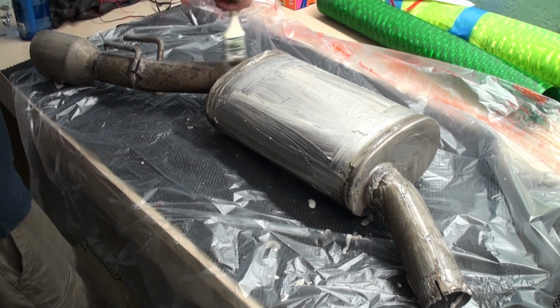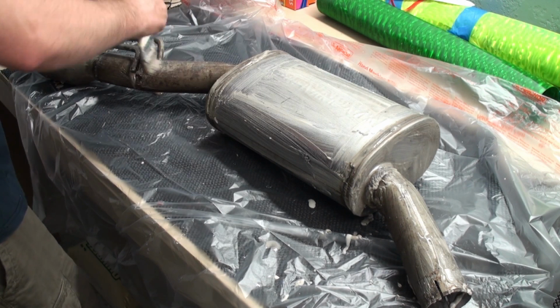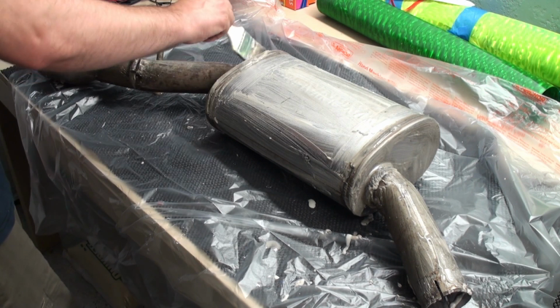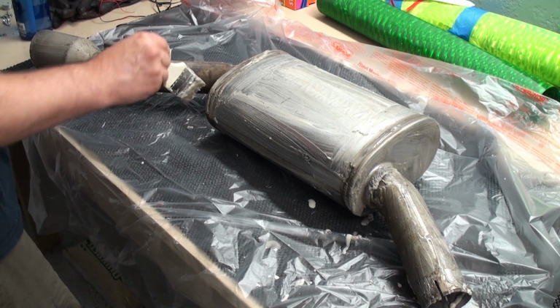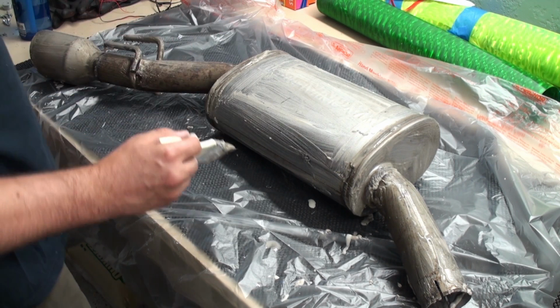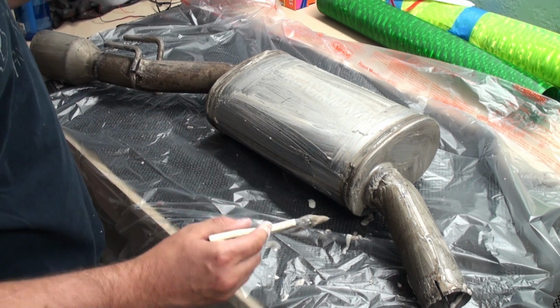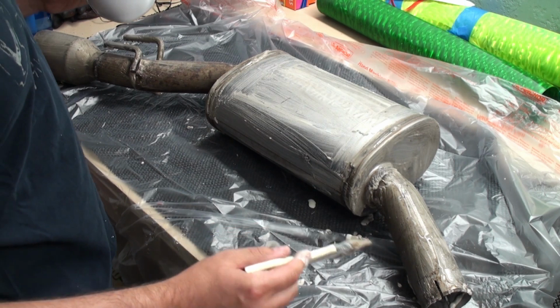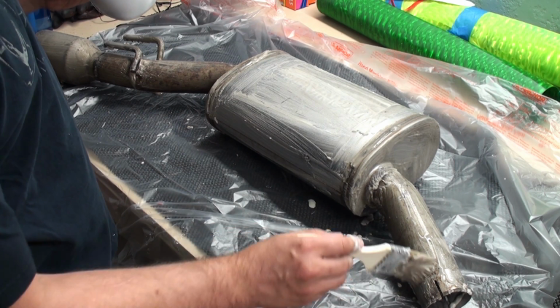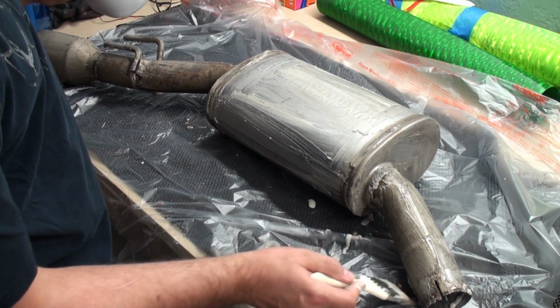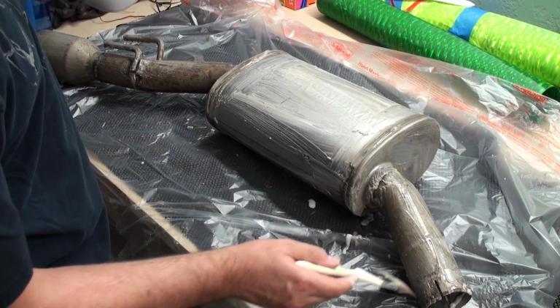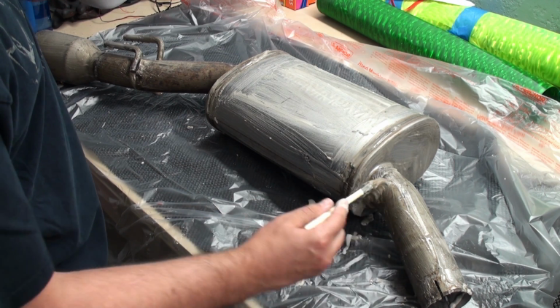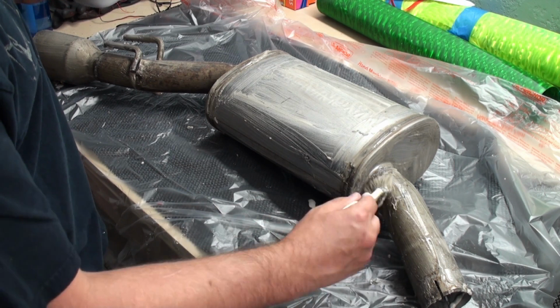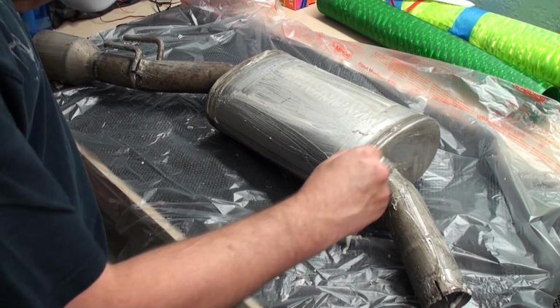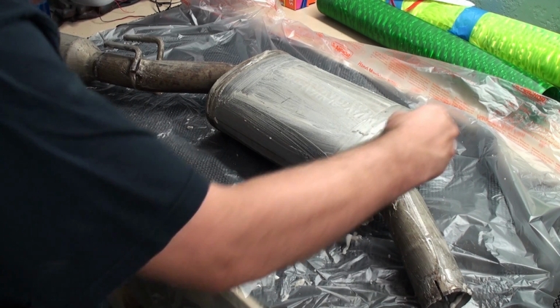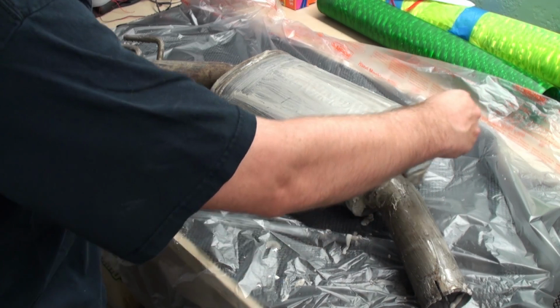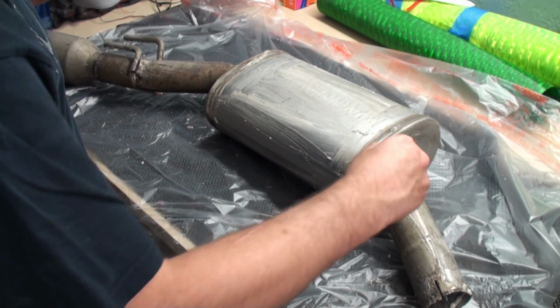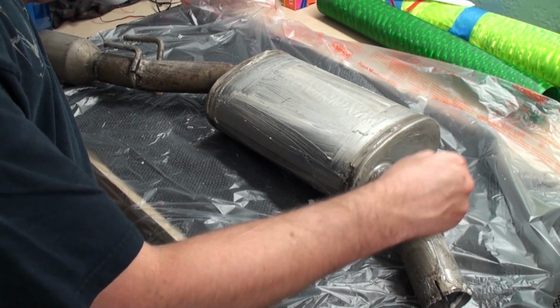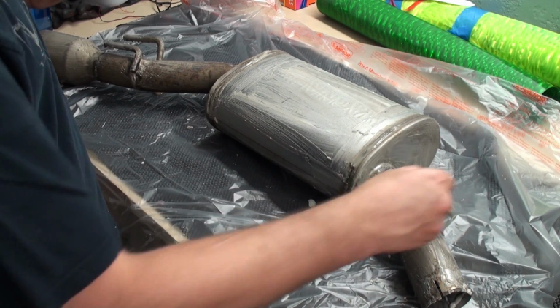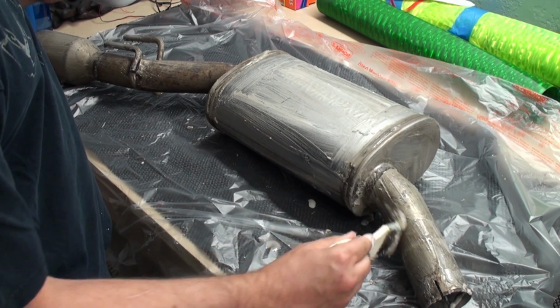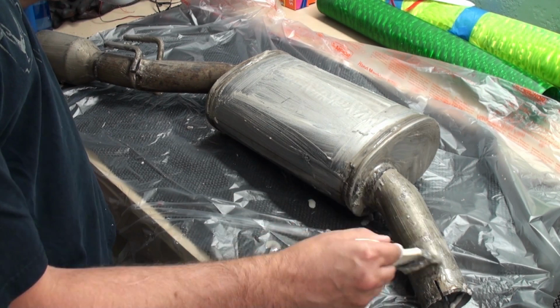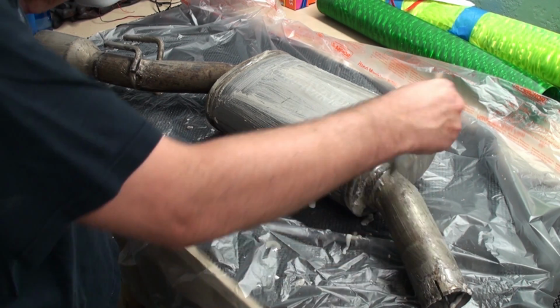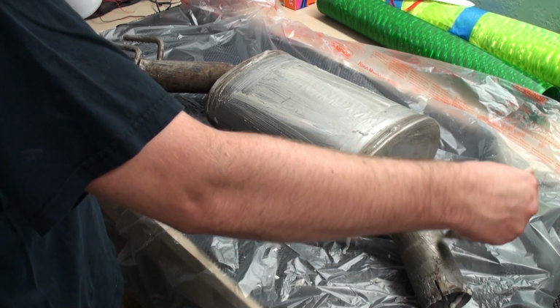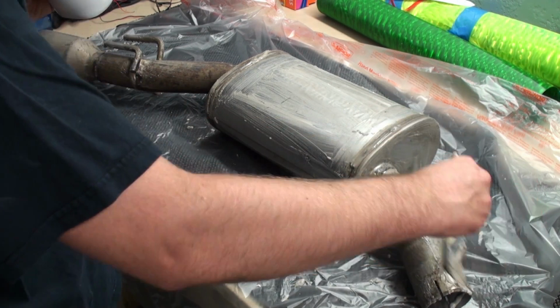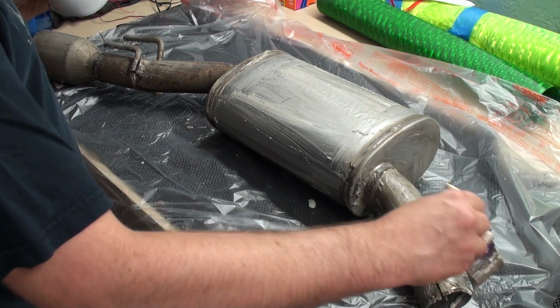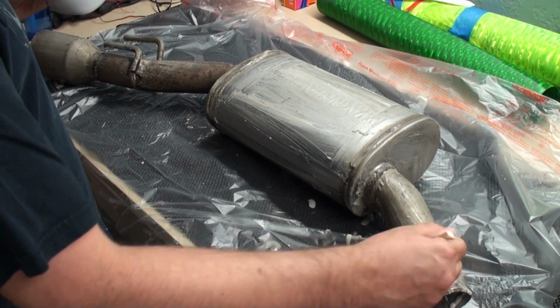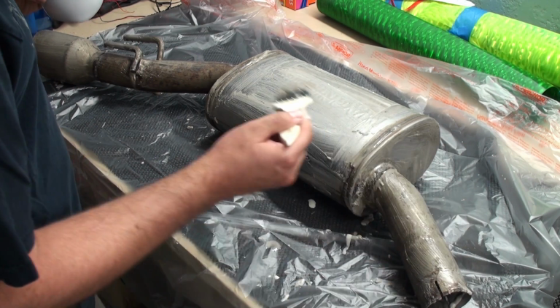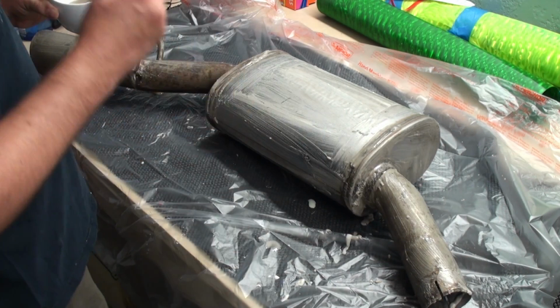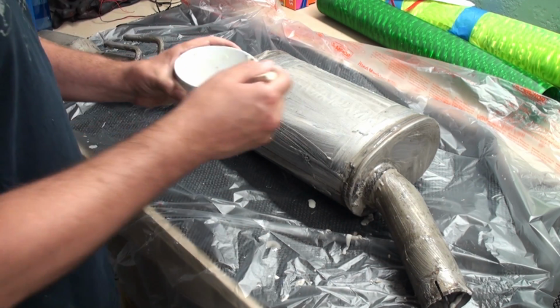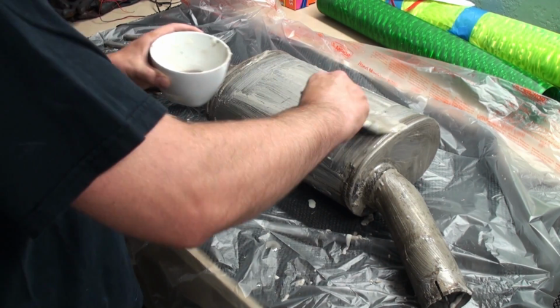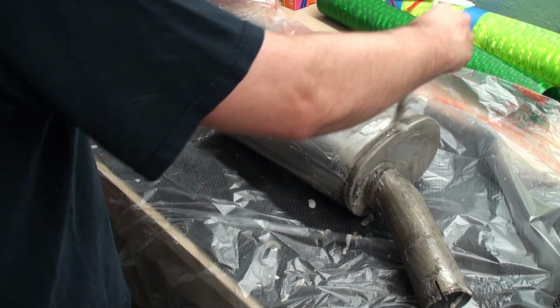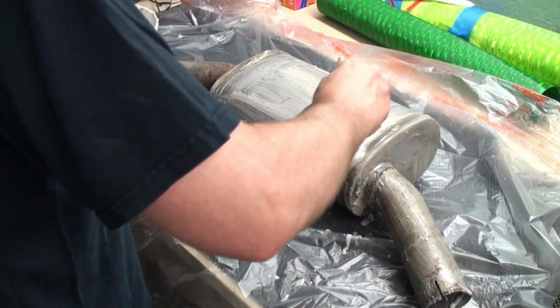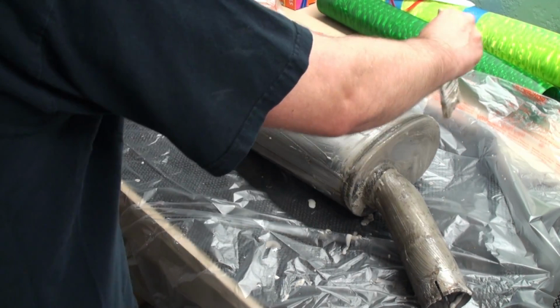We're going to leave this sit for a little bit and let the chemical reaction do its job. As you know, oxidation is a chemical reaction, which gets the rust there in the first place. This is a chemical reaction that hopefully is going to counter it.